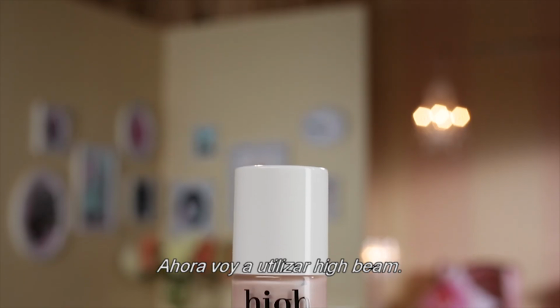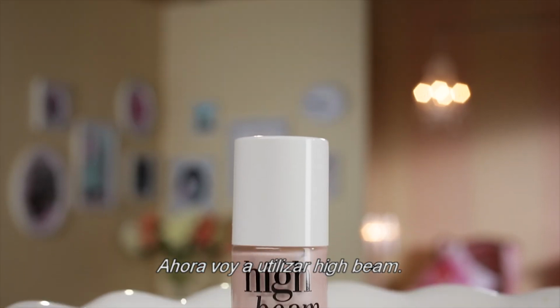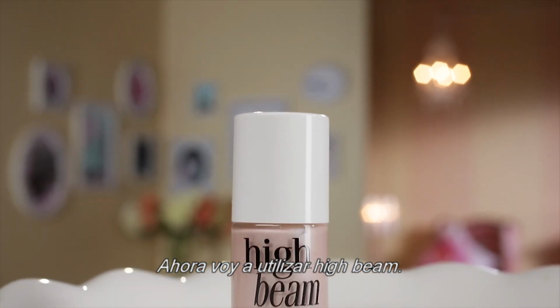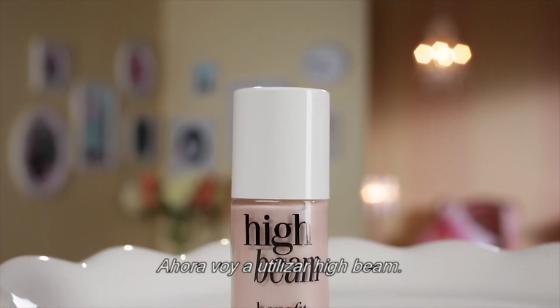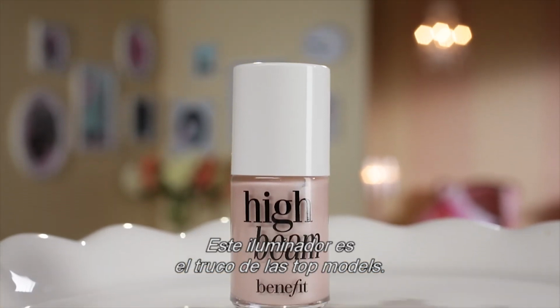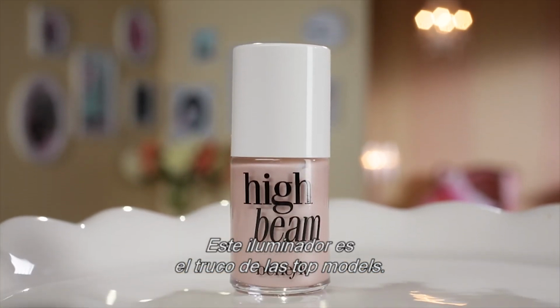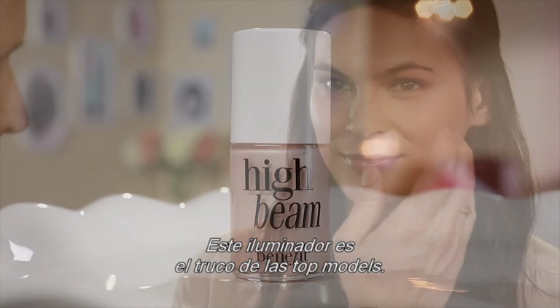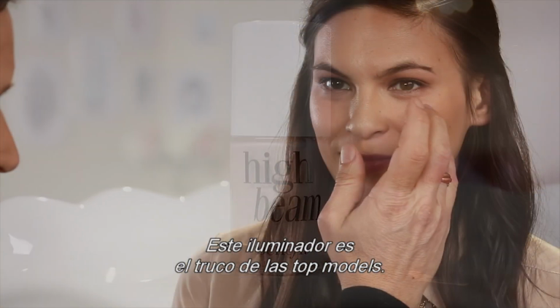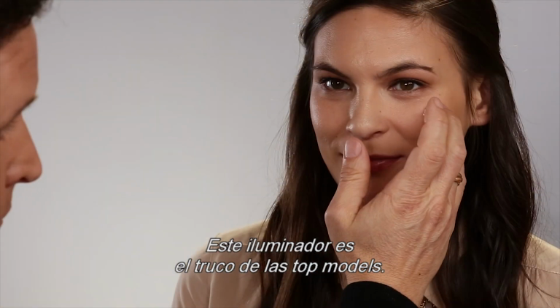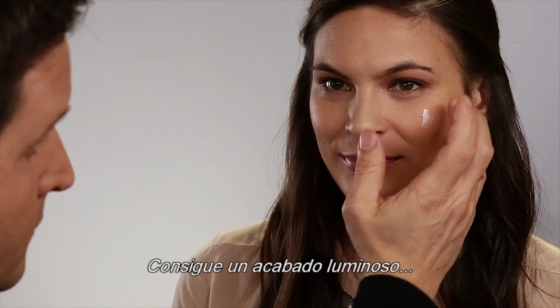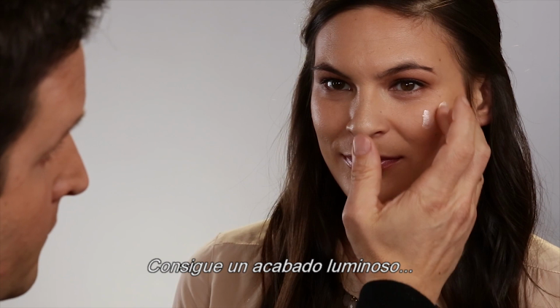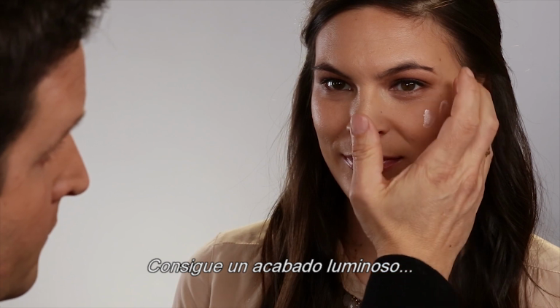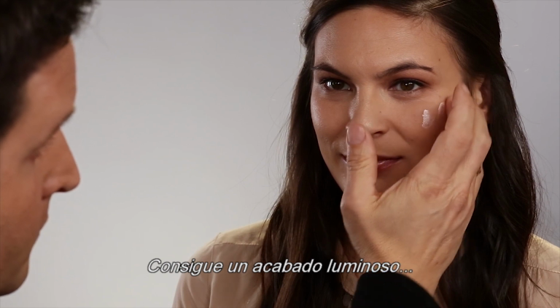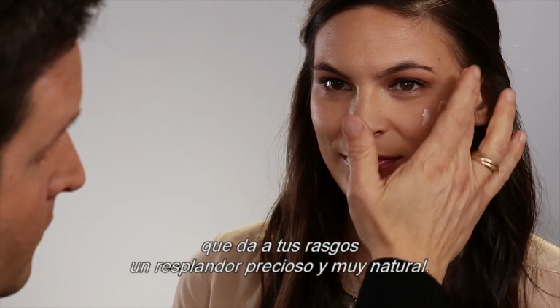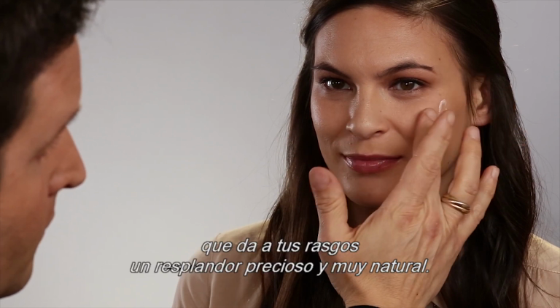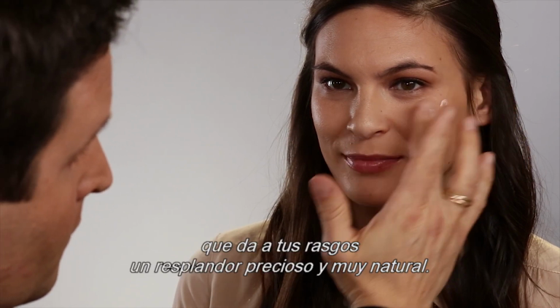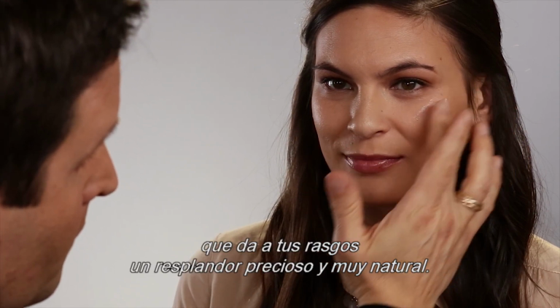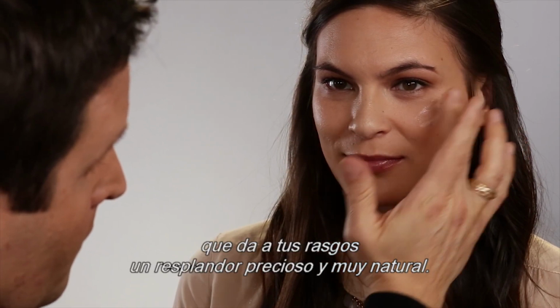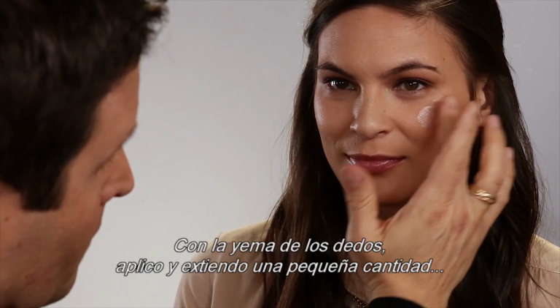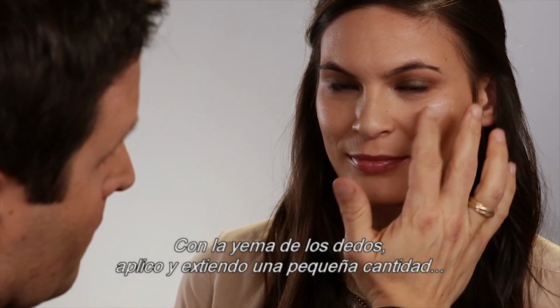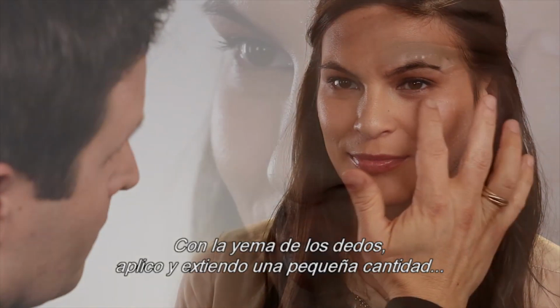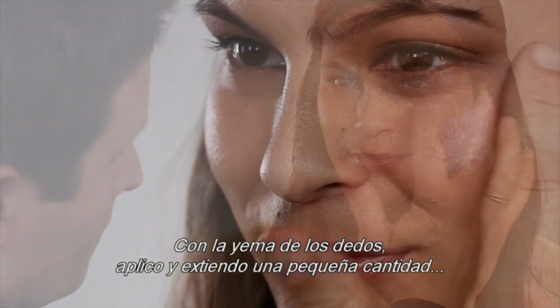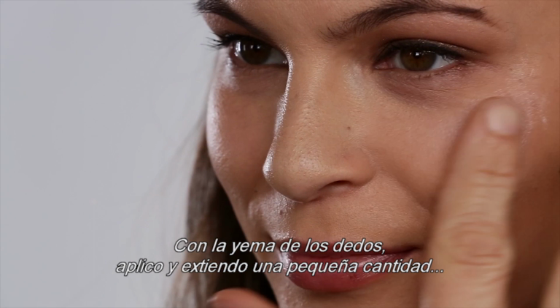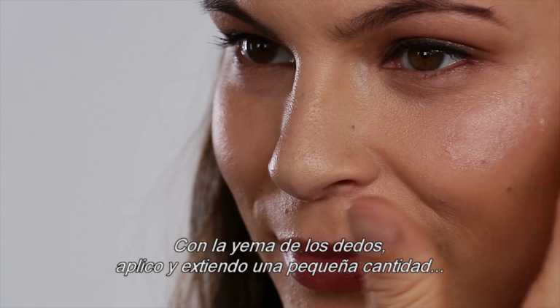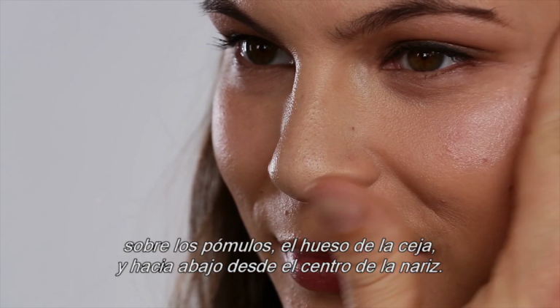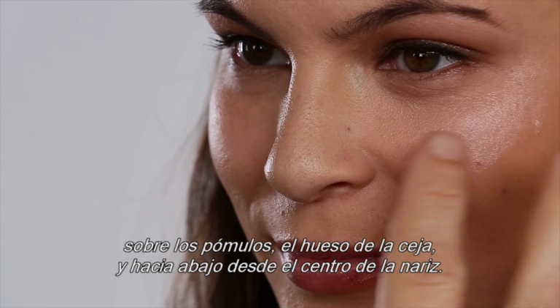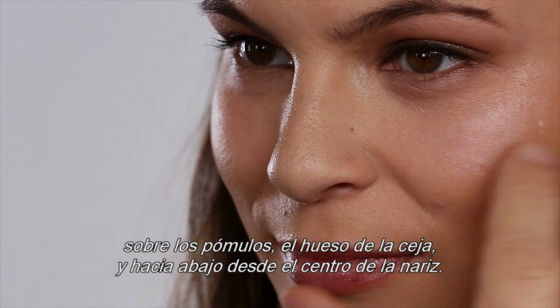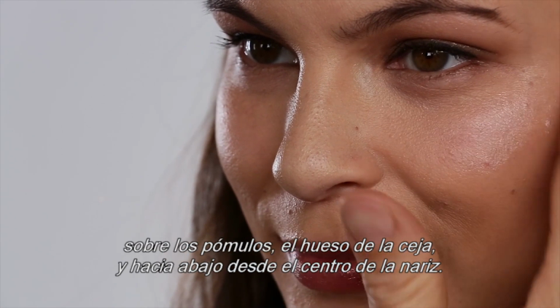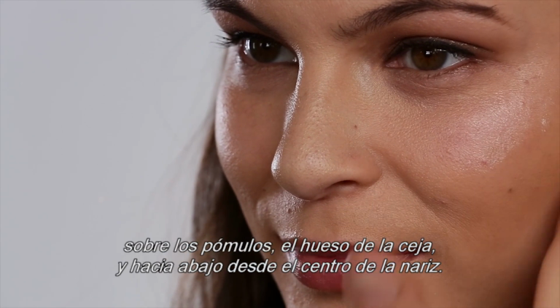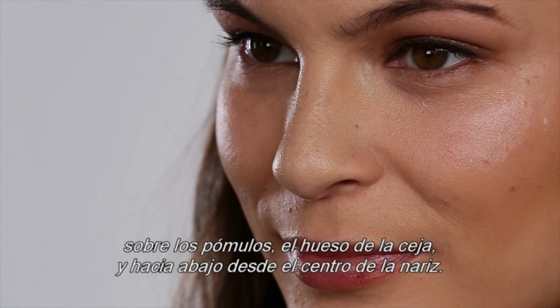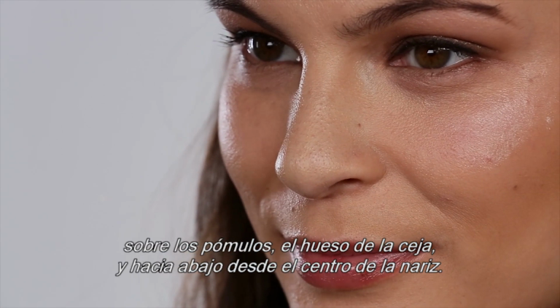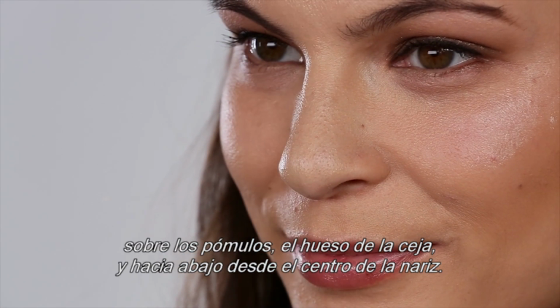Next, I add High Beam. This highlighter is our supermodel in a bottle. It creates a dewy sheen that gives the features a gorgeous, natural glow. Using my fingertips, I dab and blend a small amount onto cheekbones, brow bone, and down the center of the nose.